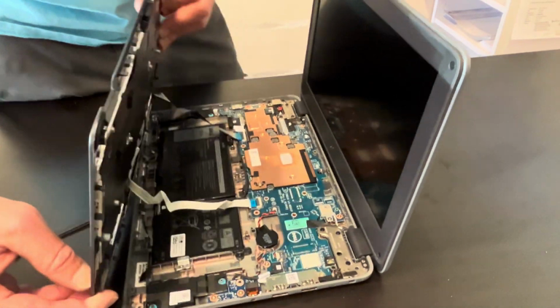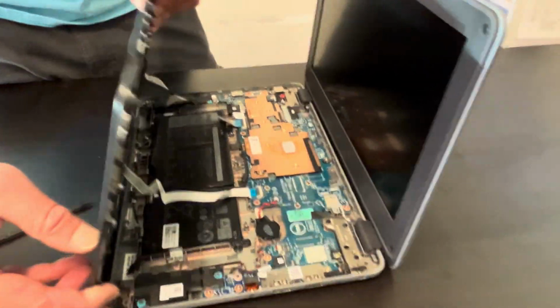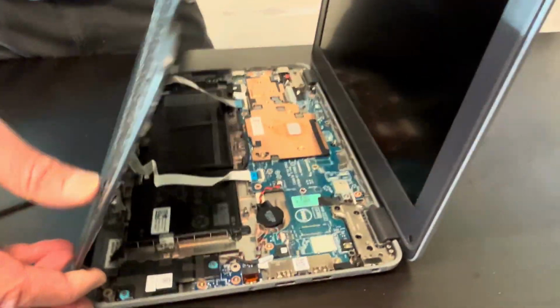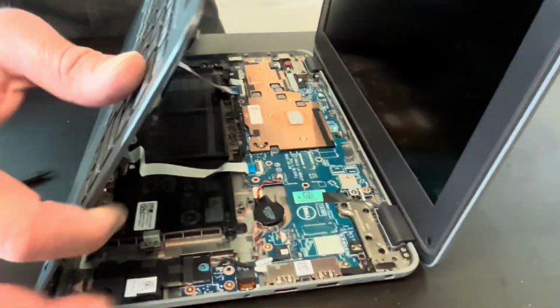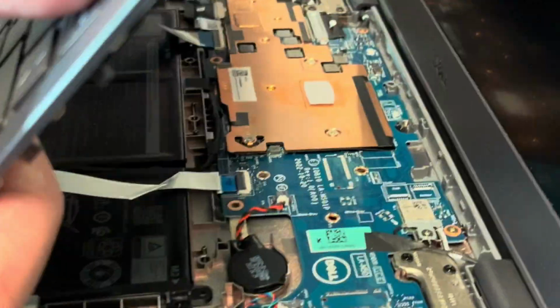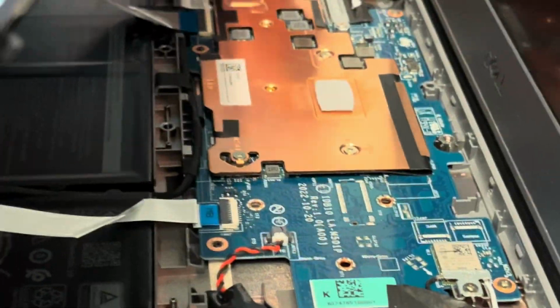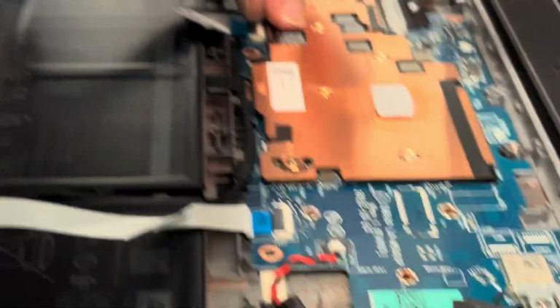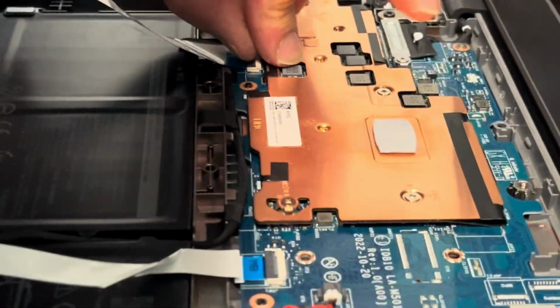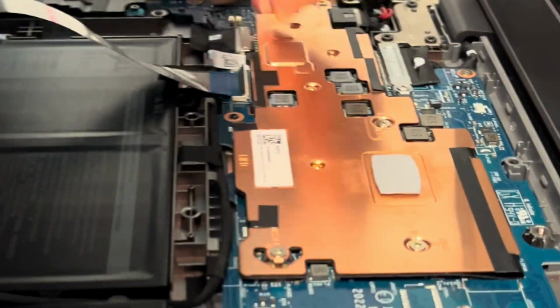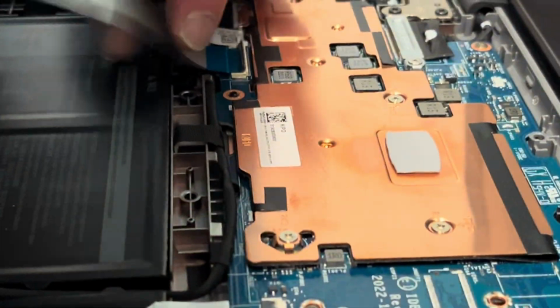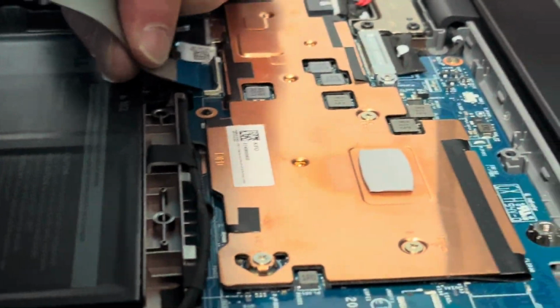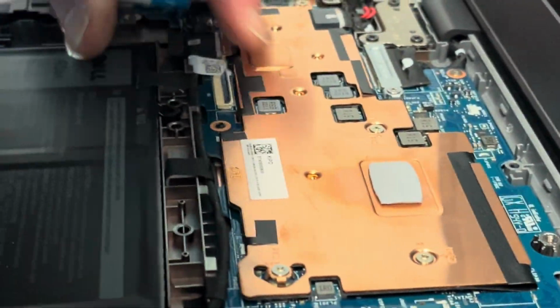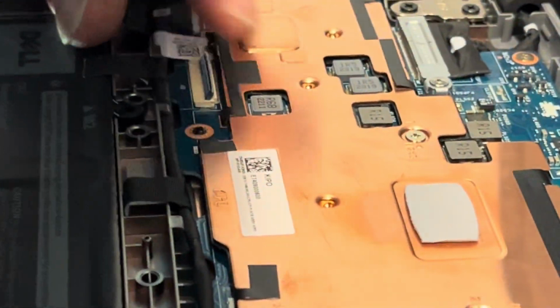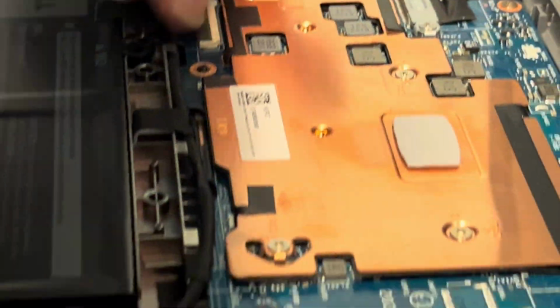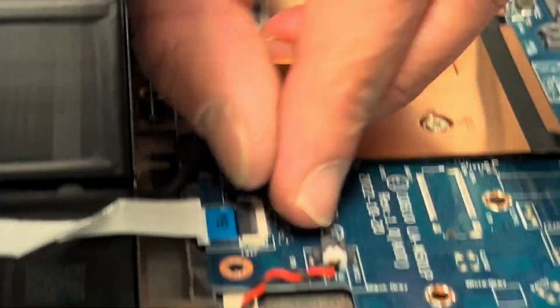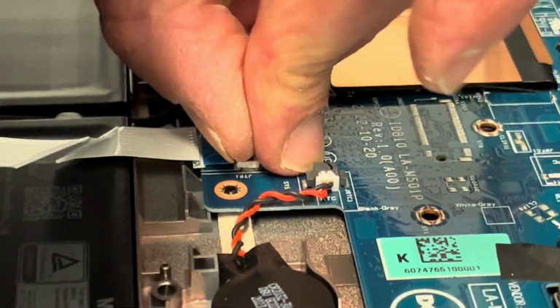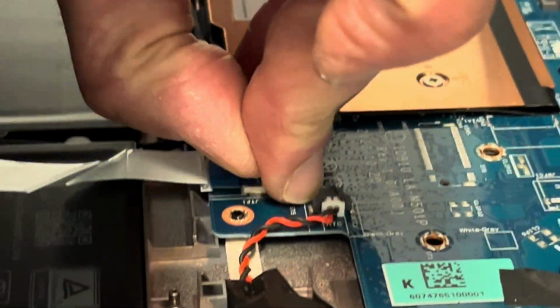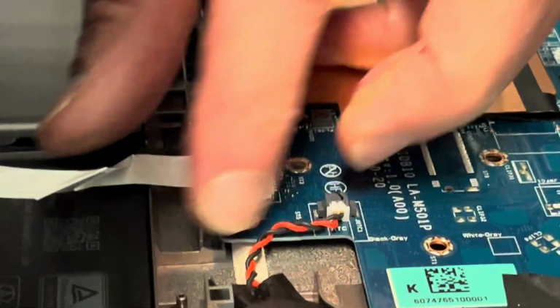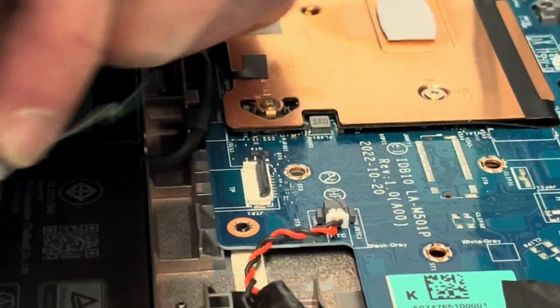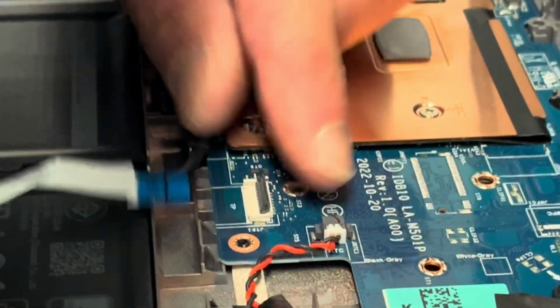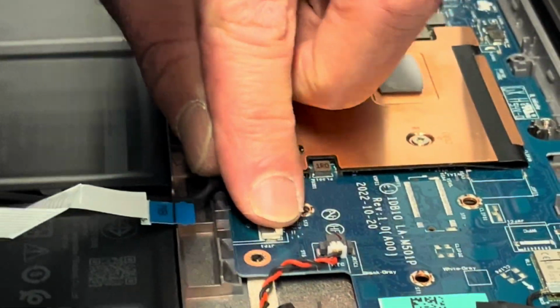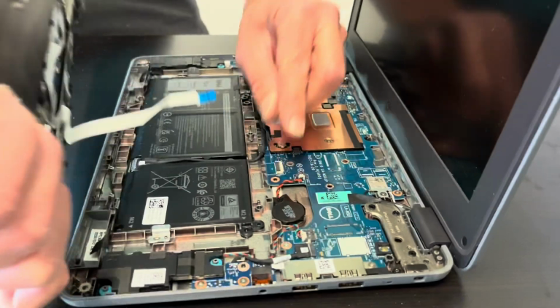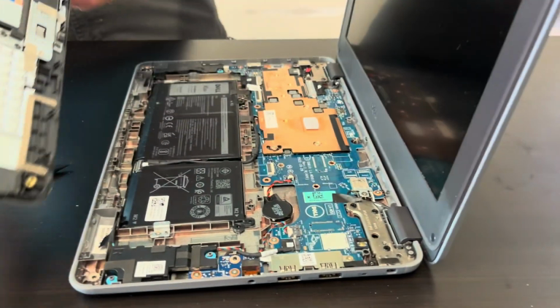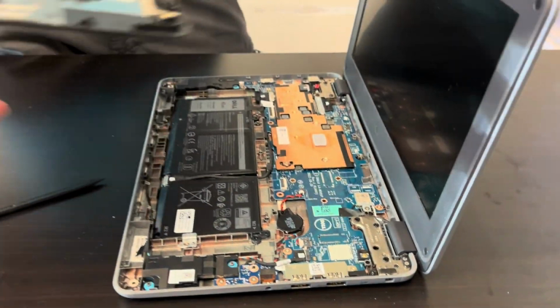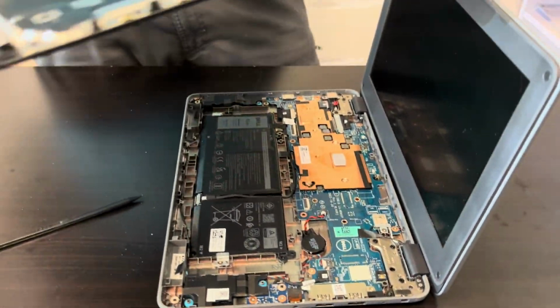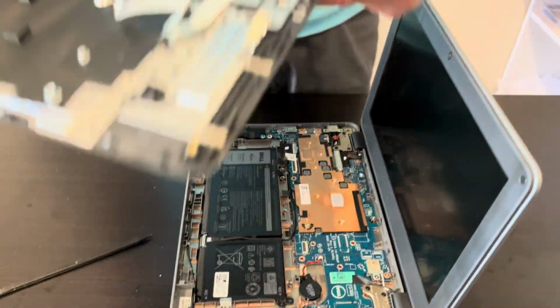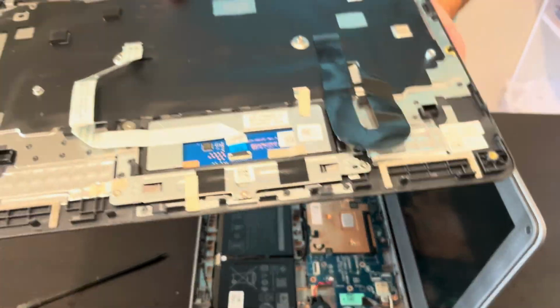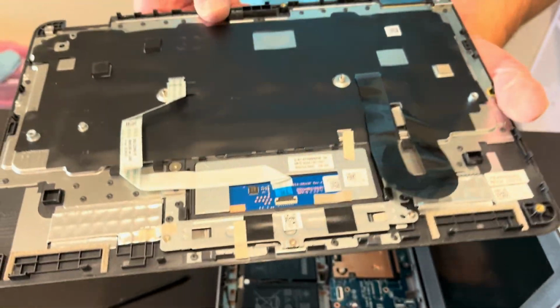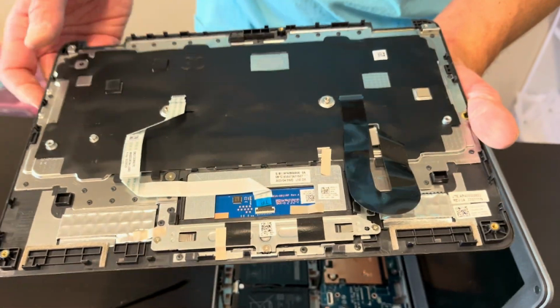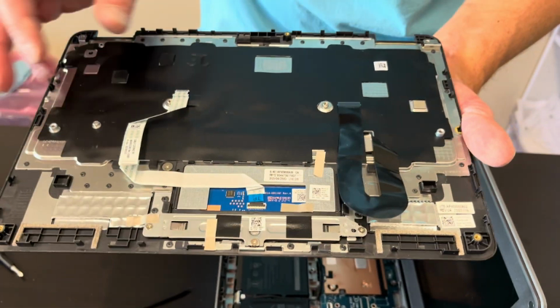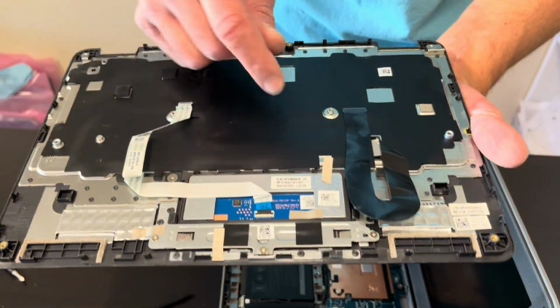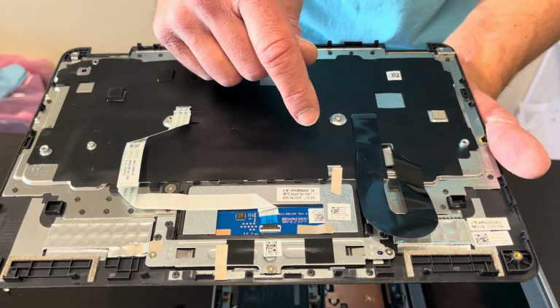Now we have the palm rest out — let's disconnect it from the motherboard. That's our palm rest, keyboard, and touchpad assembly.